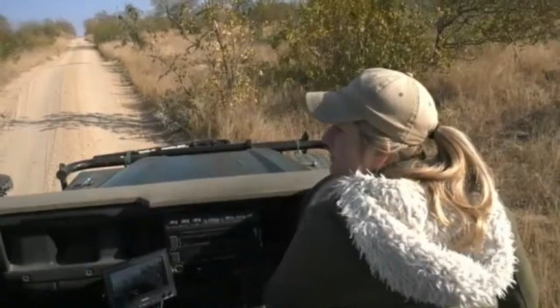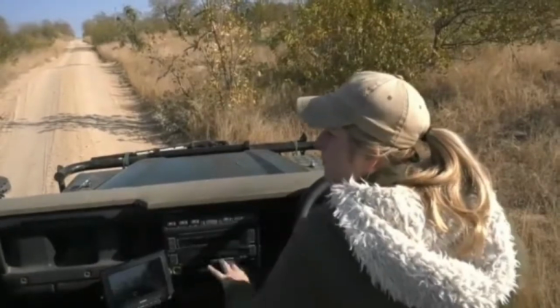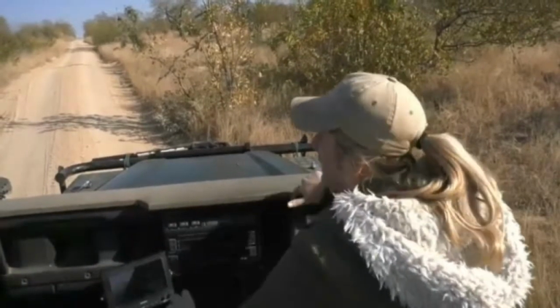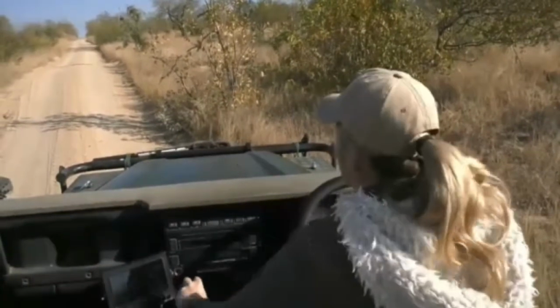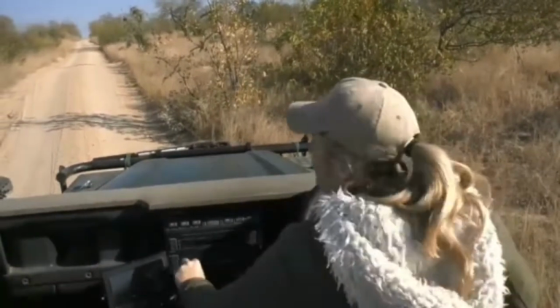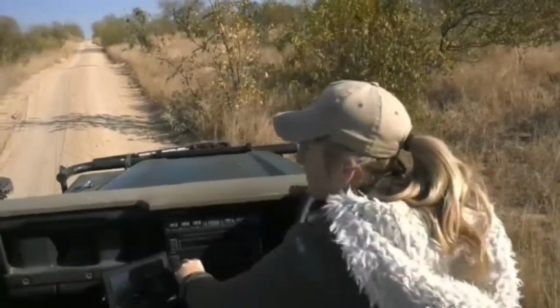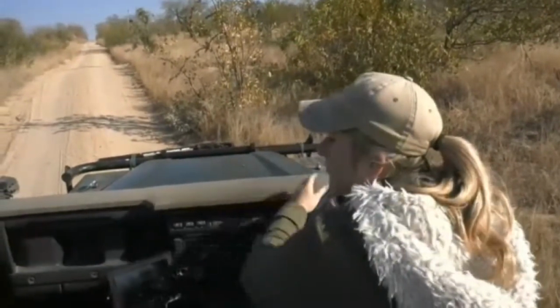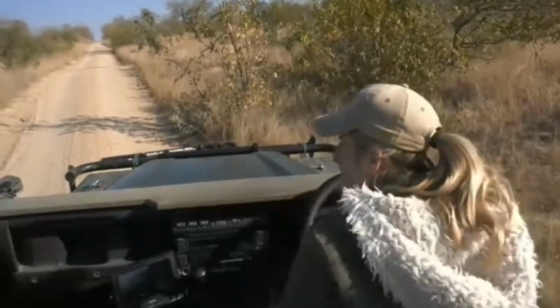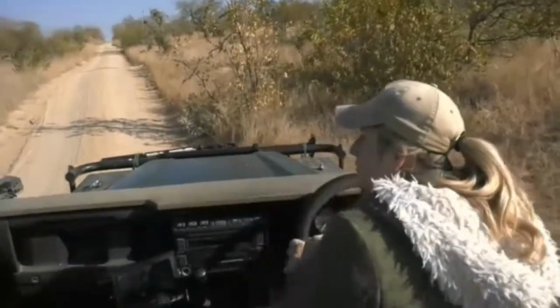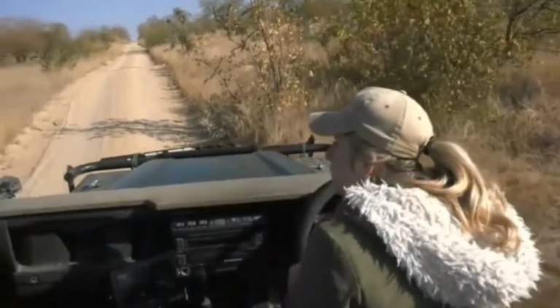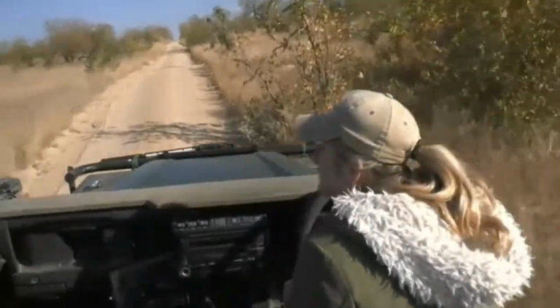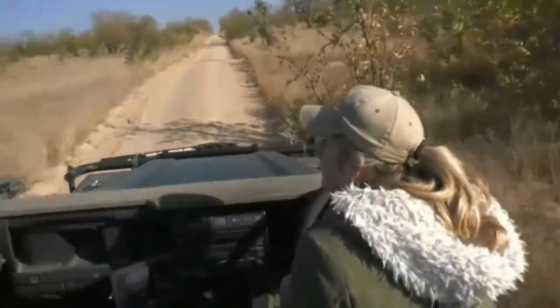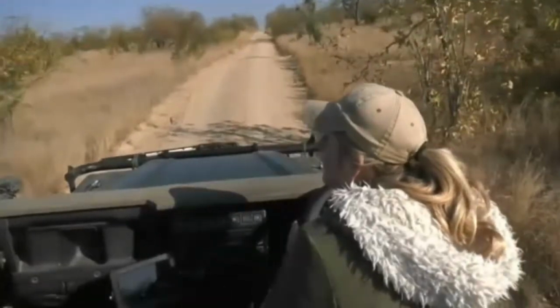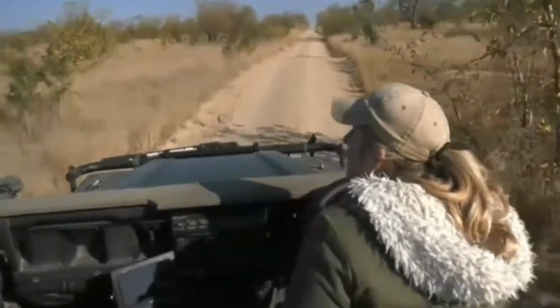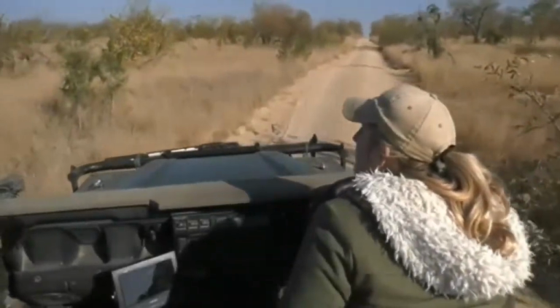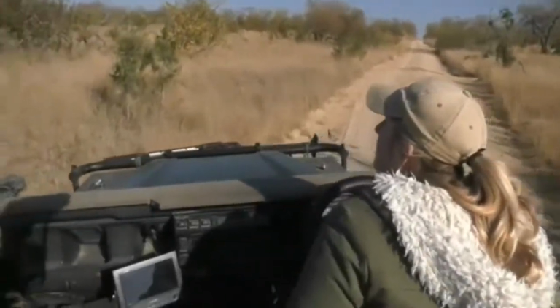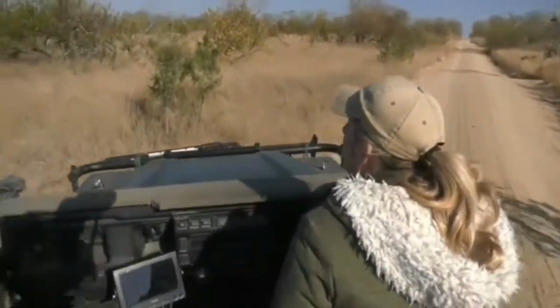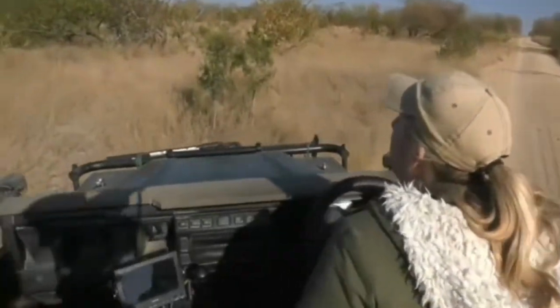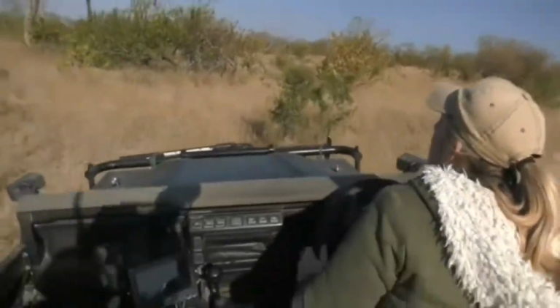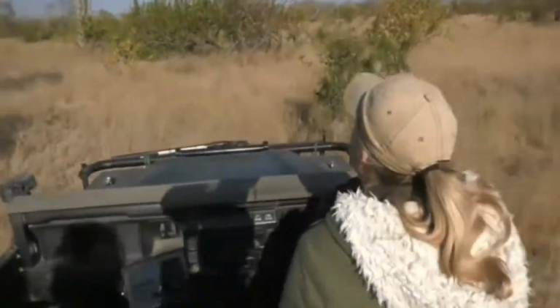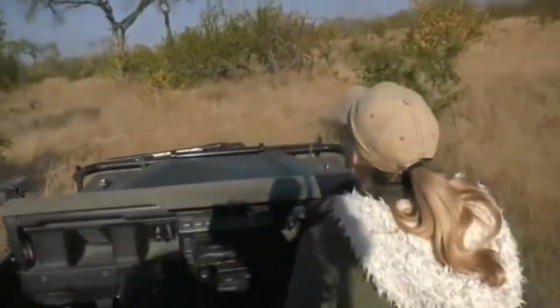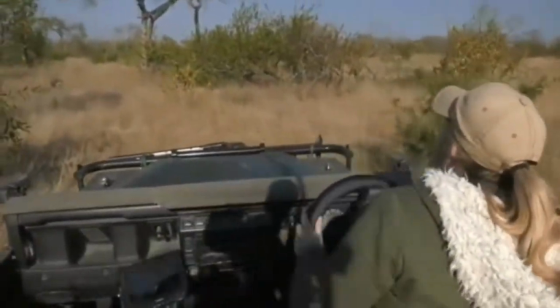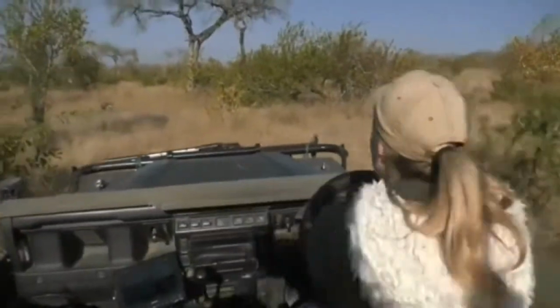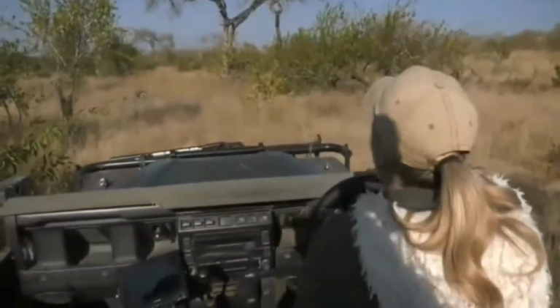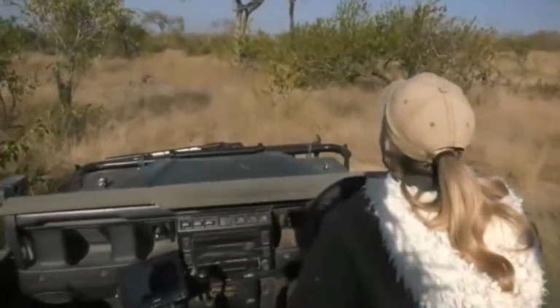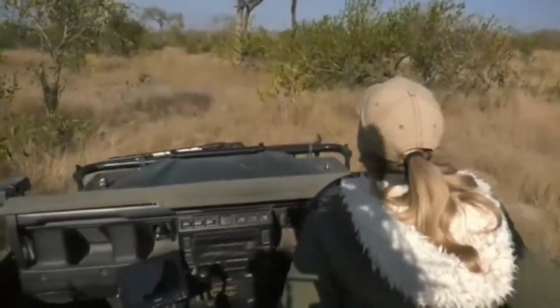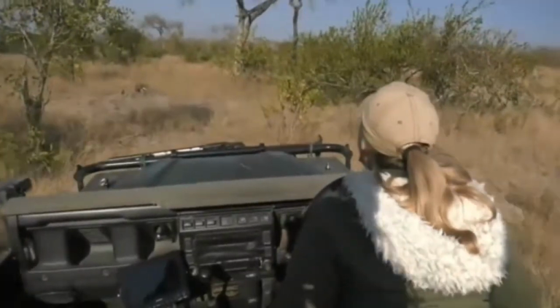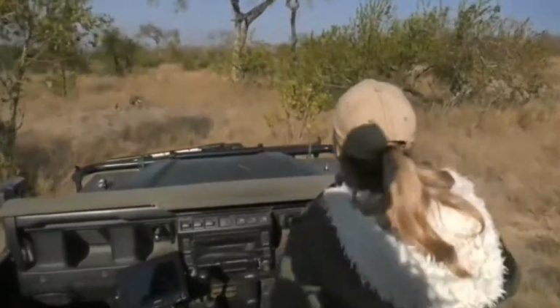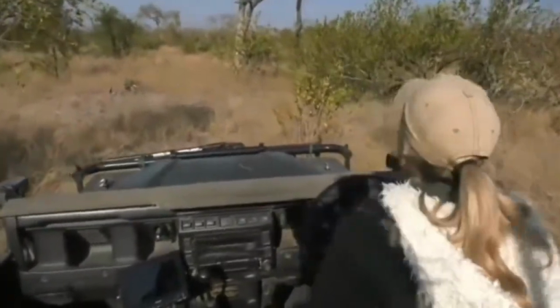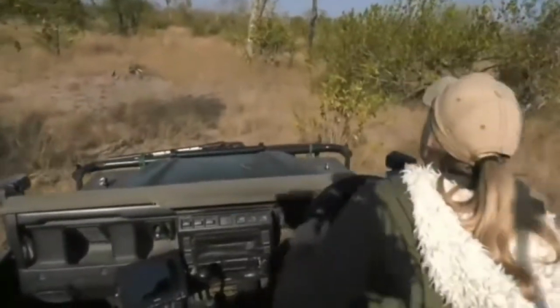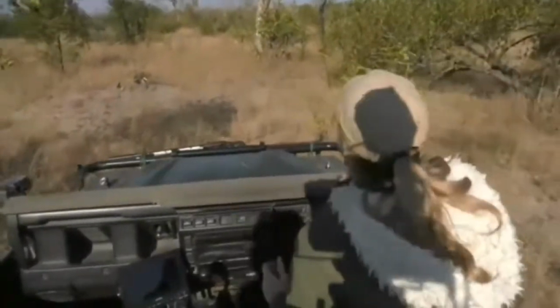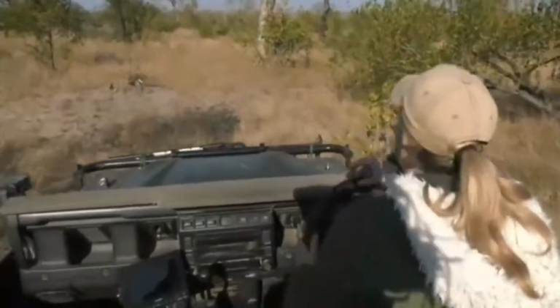Something just caught my attention. I don't know if it's a branch that's maybe broken off, but something looks odd. No — it's a kill. Oh my goodness, there's a kill in the tree.